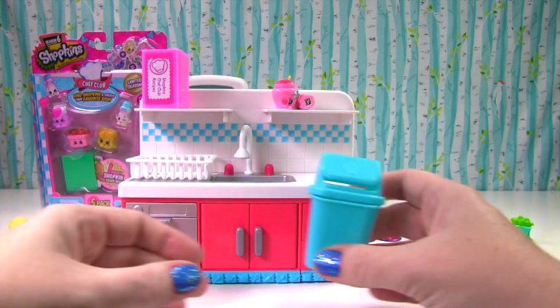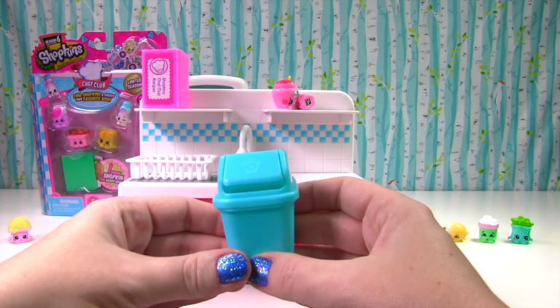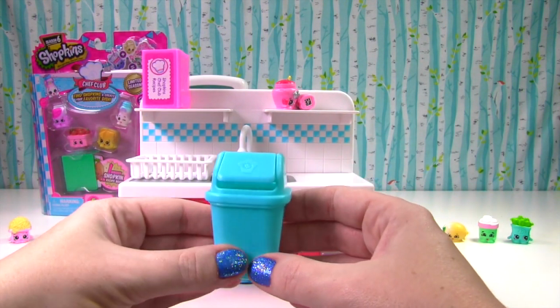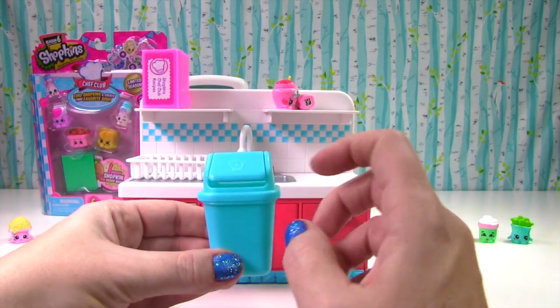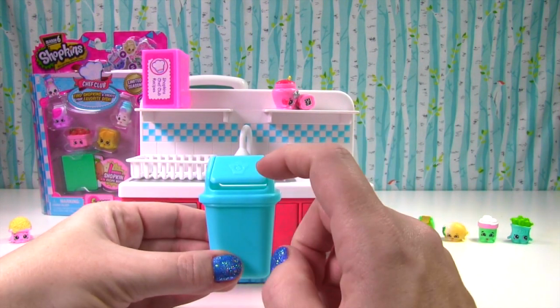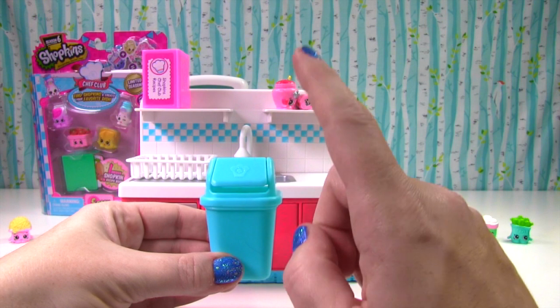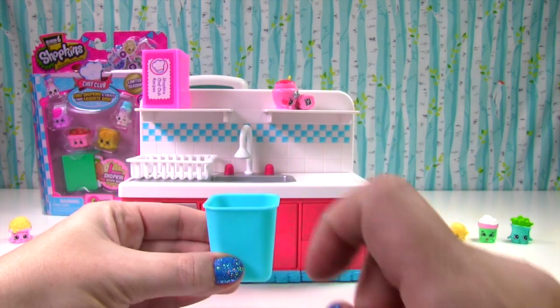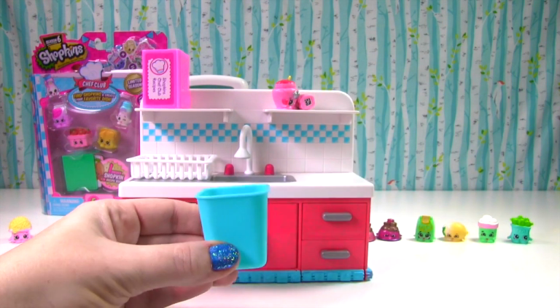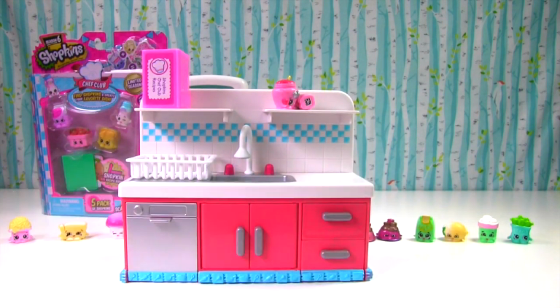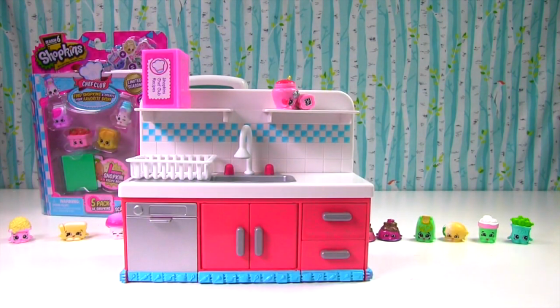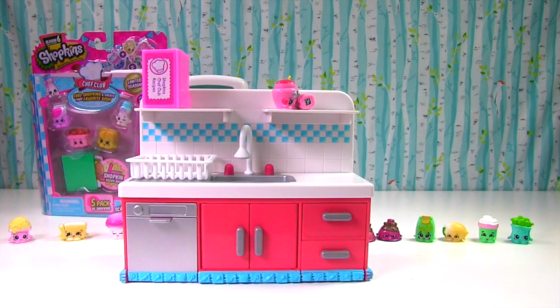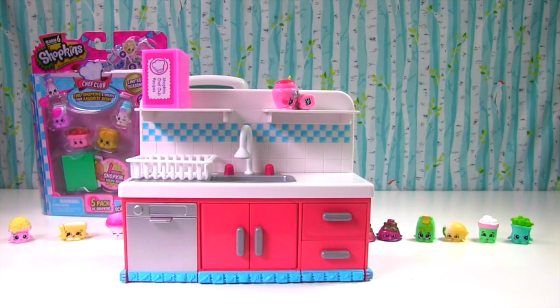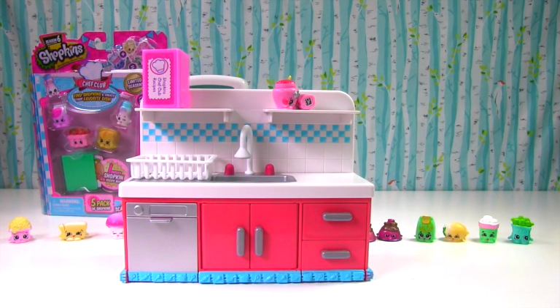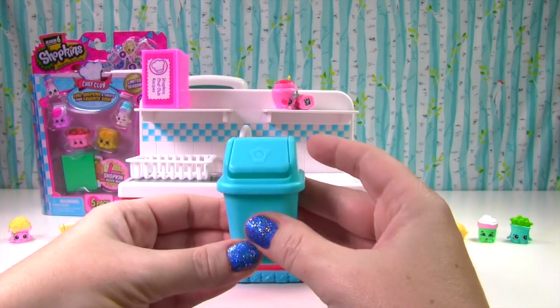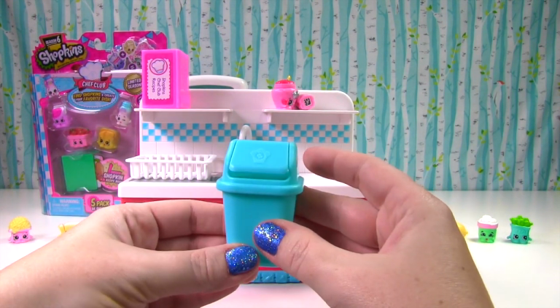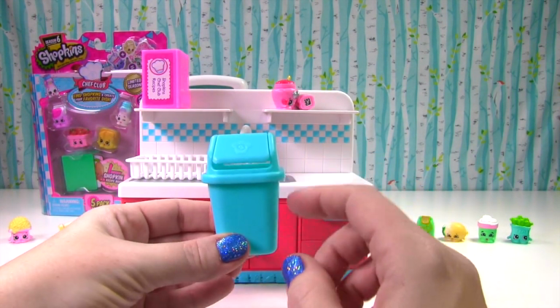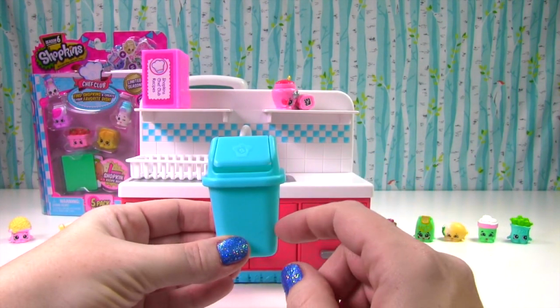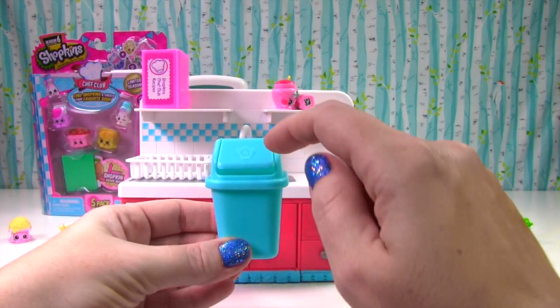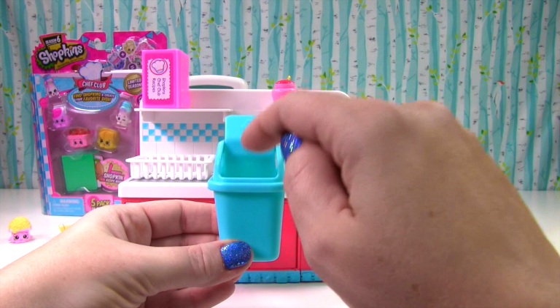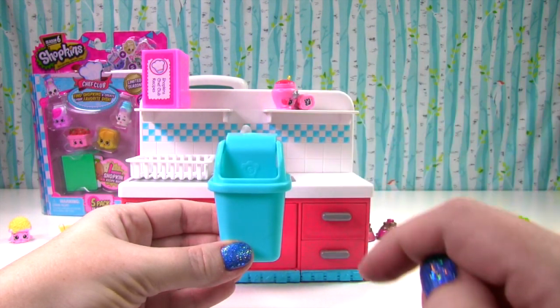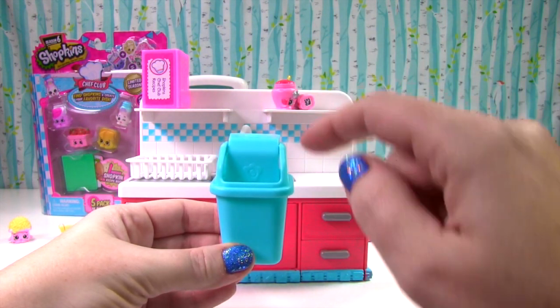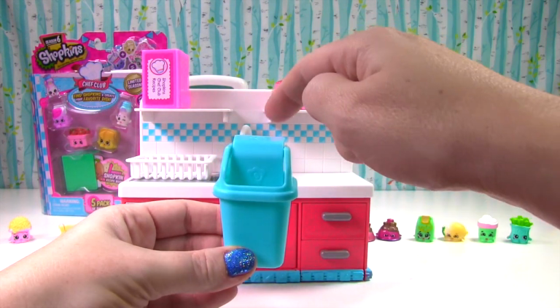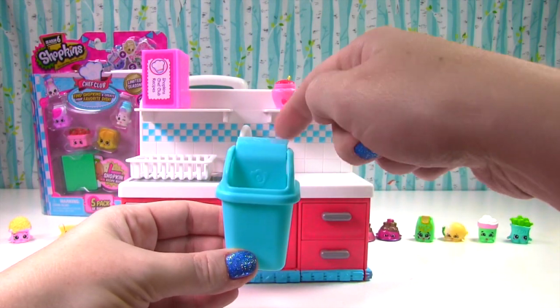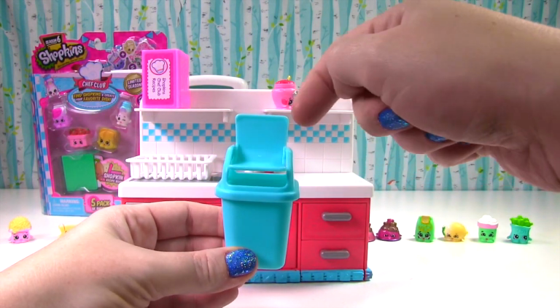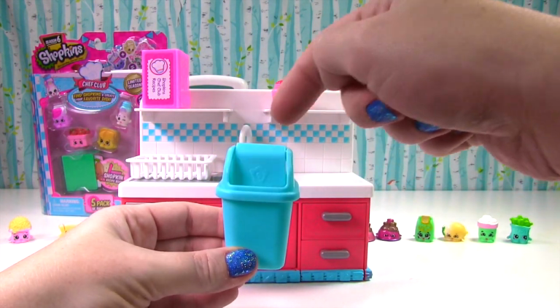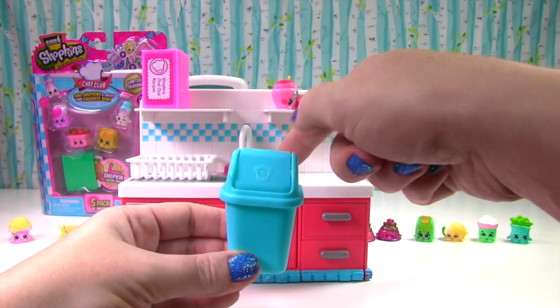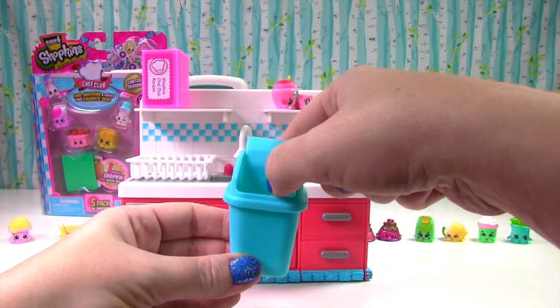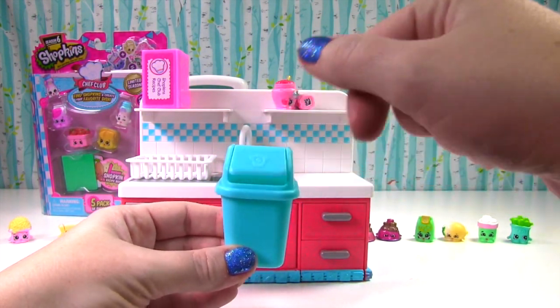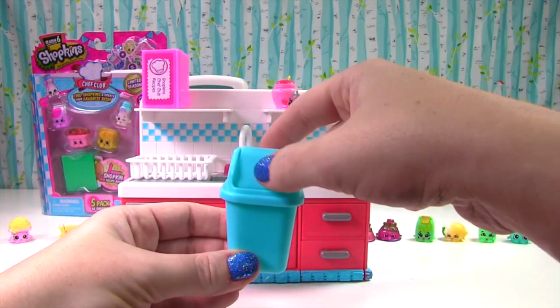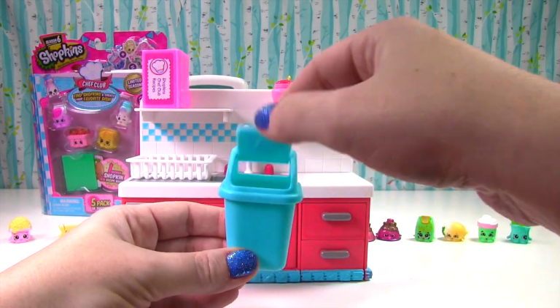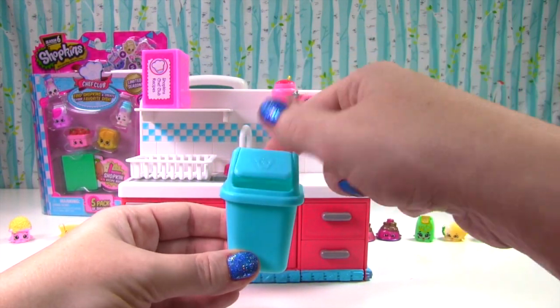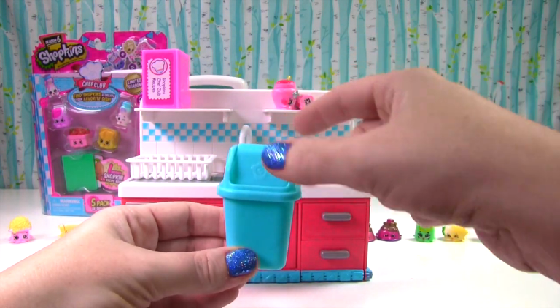And if you have any trash you can just put it in there — this is a flip top lid! Flip that lid!